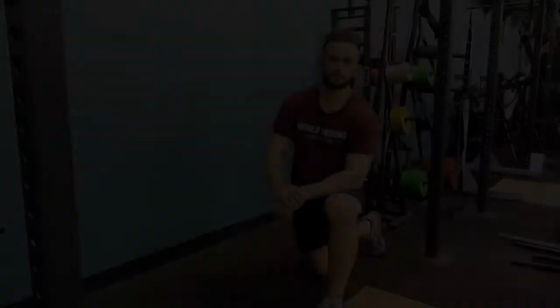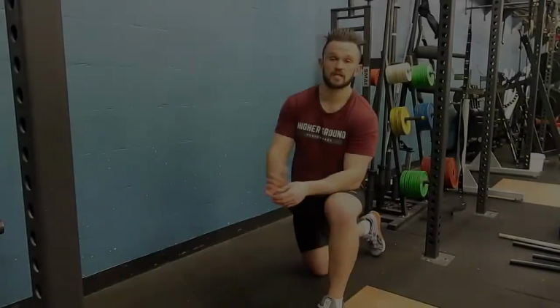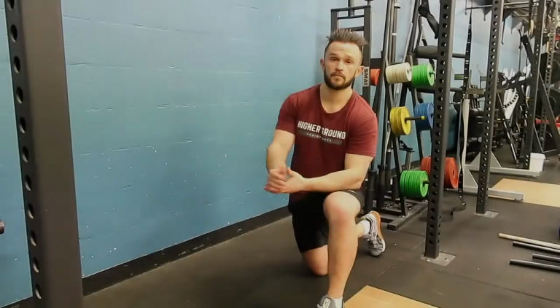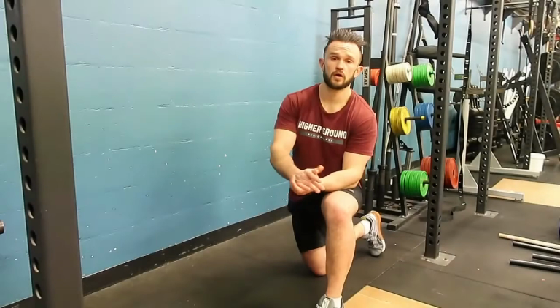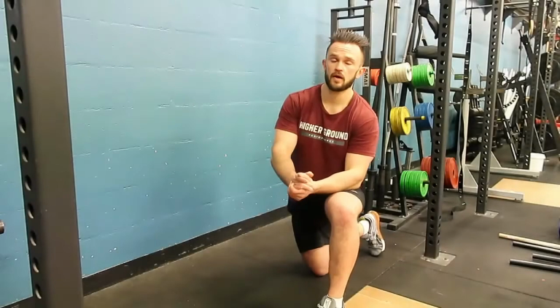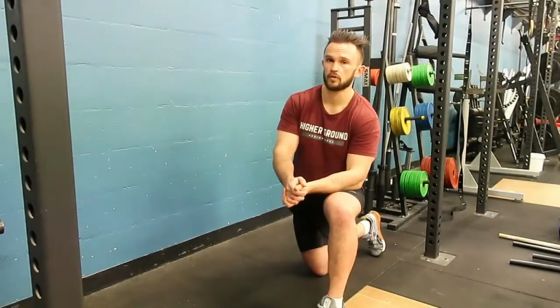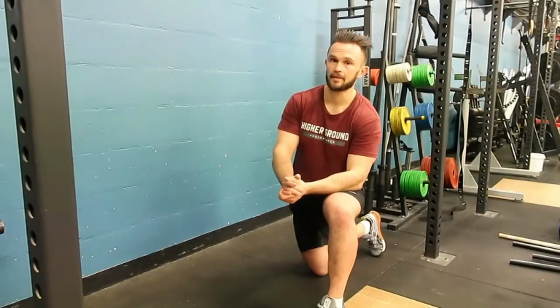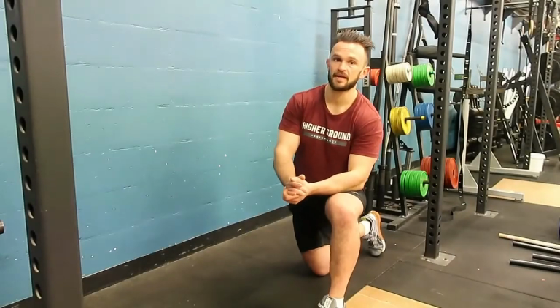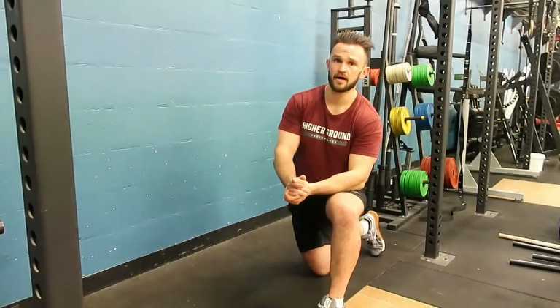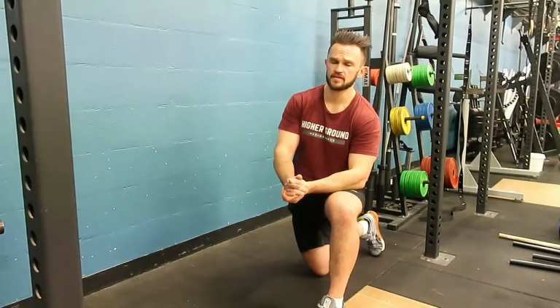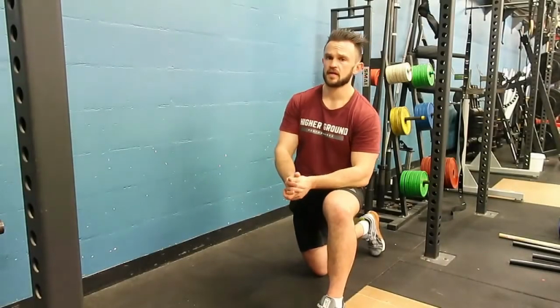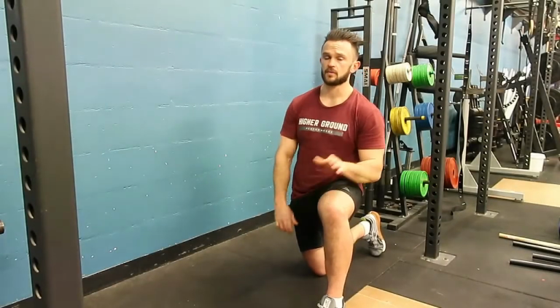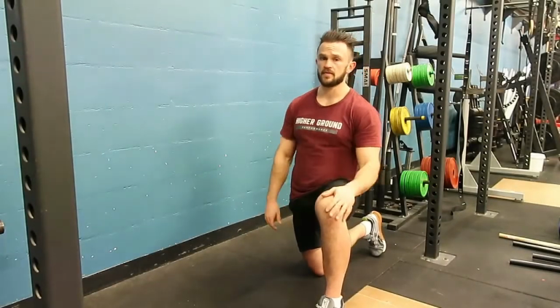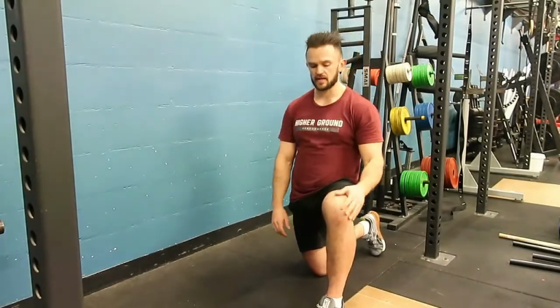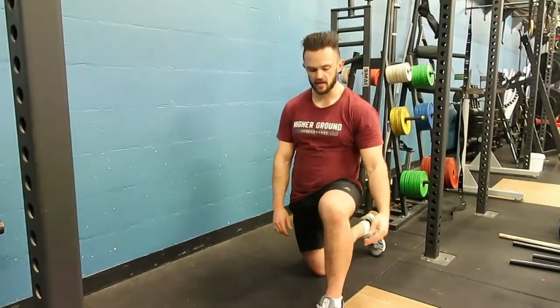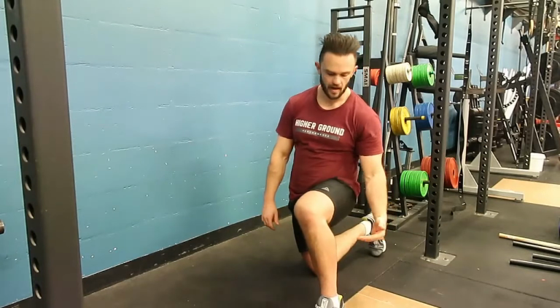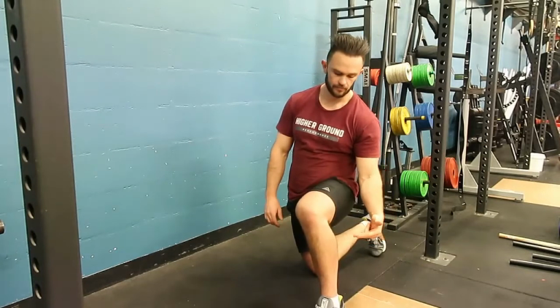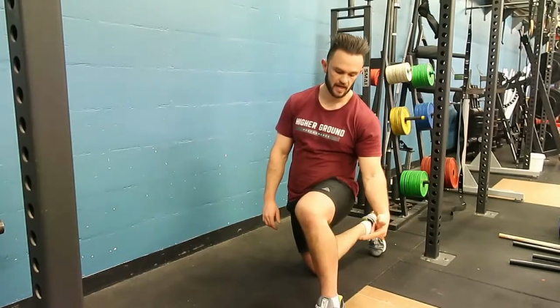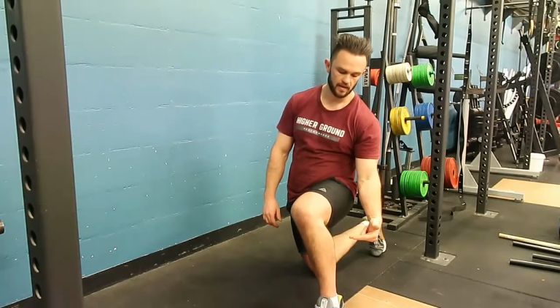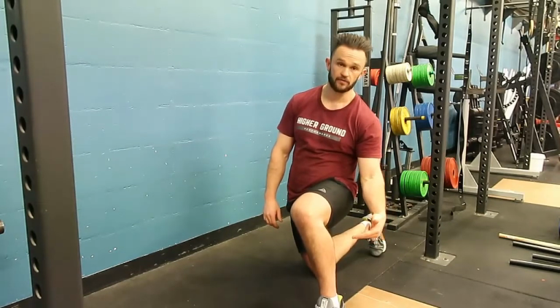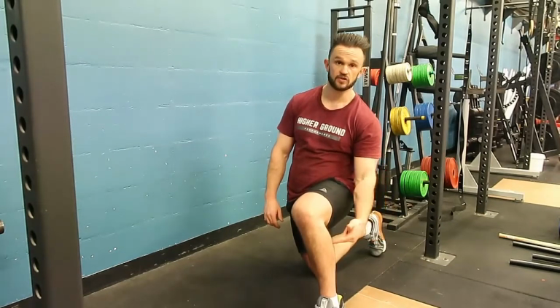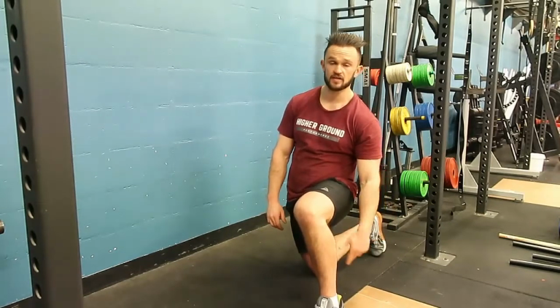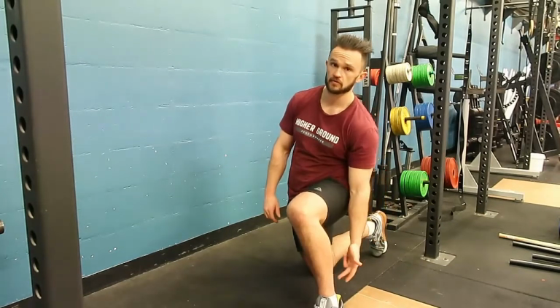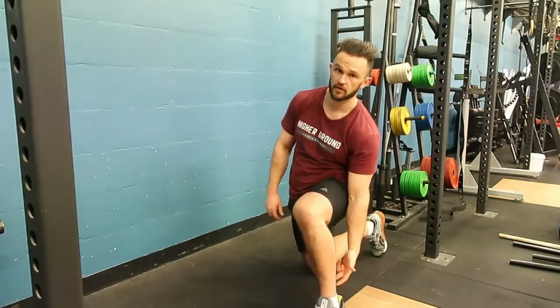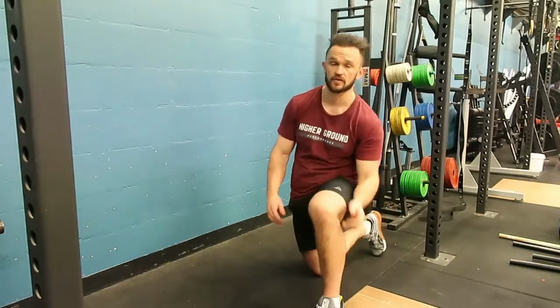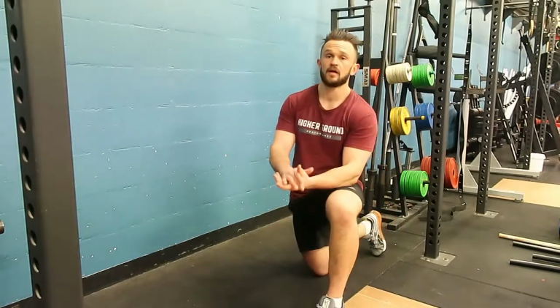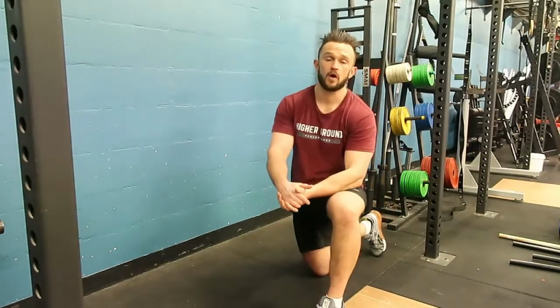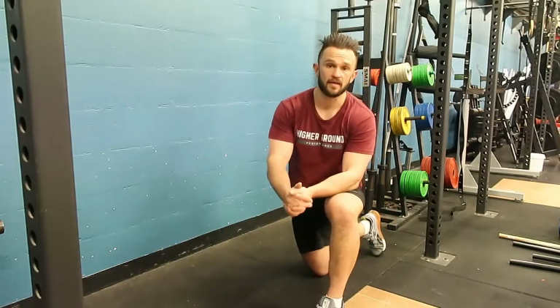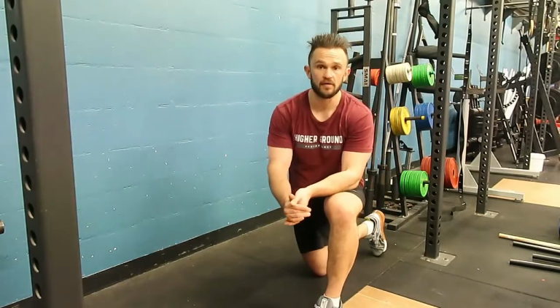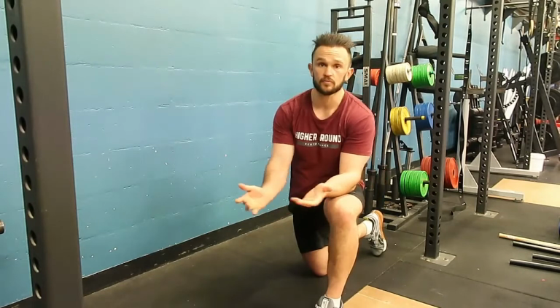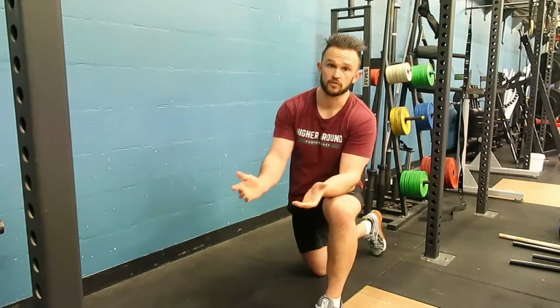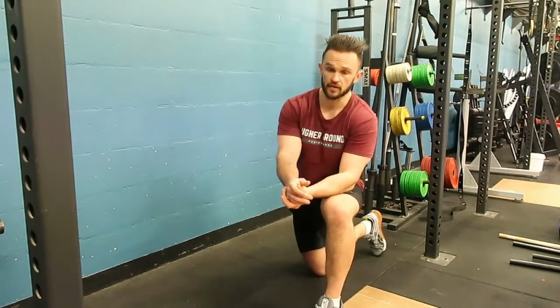In this video I'm going to go through our wall leaning bent knee calf raise. We bend the knee to take away the focus on the gastric and really focus on the lower part of the calf, or what's called the soleus.